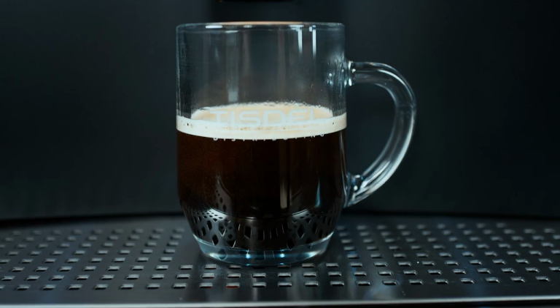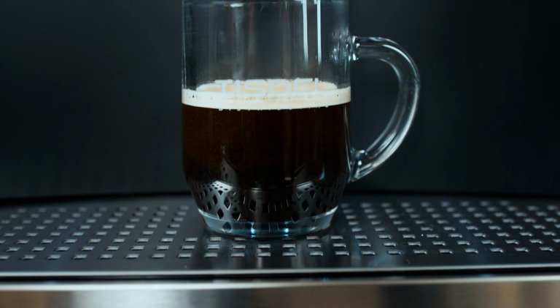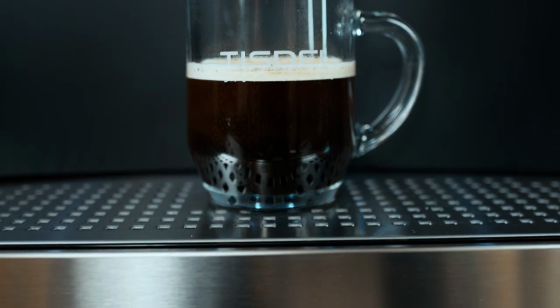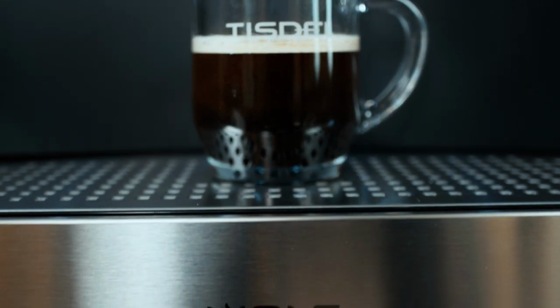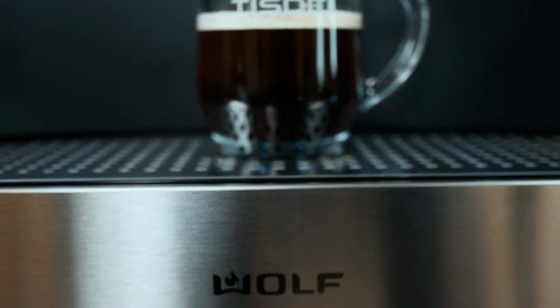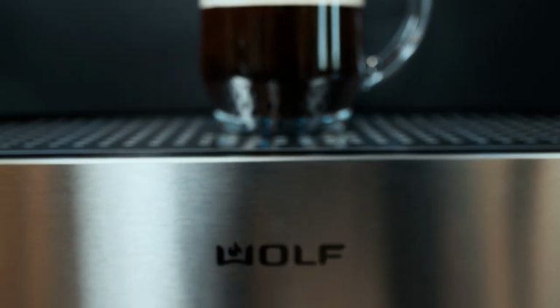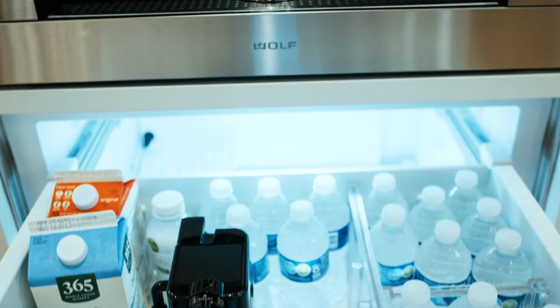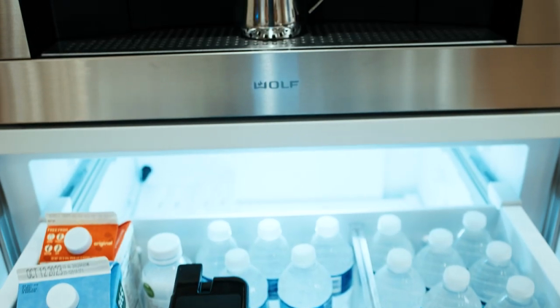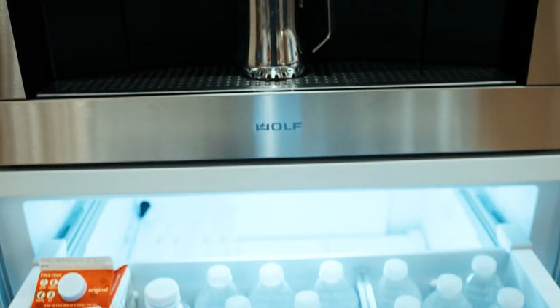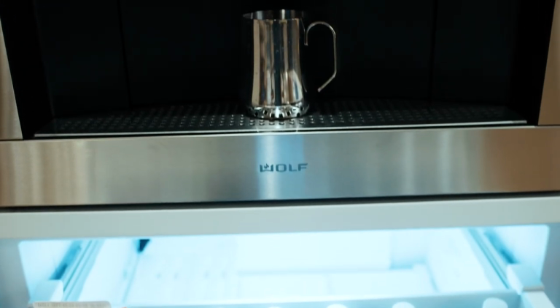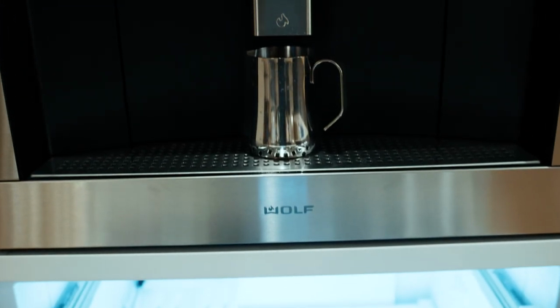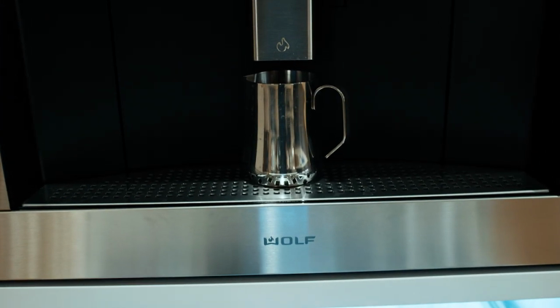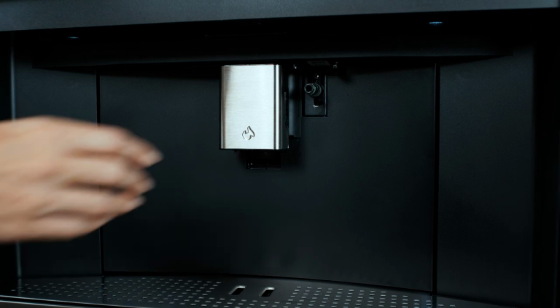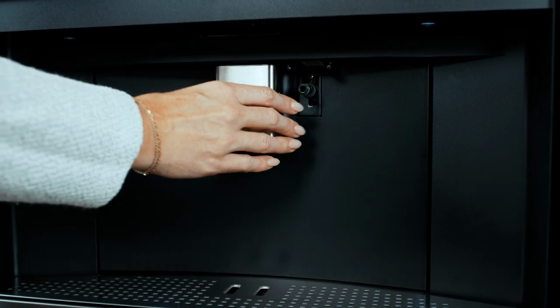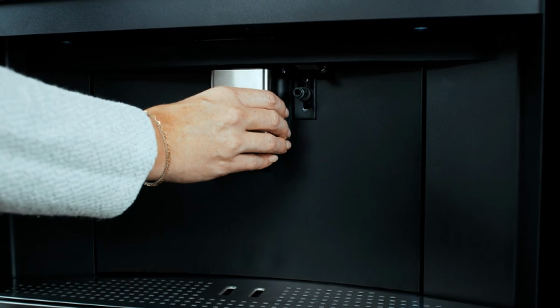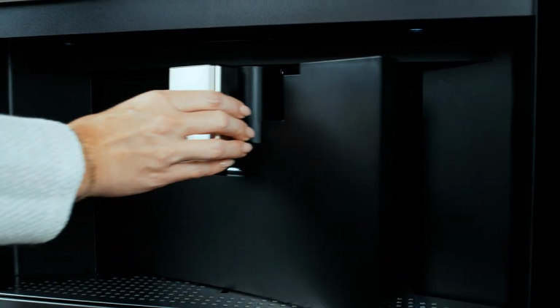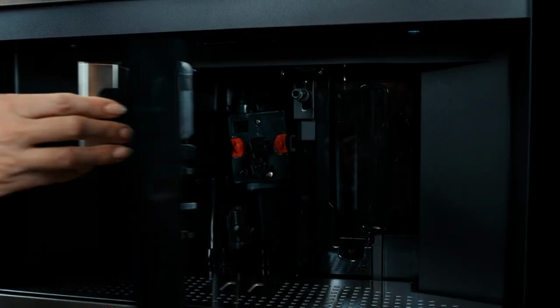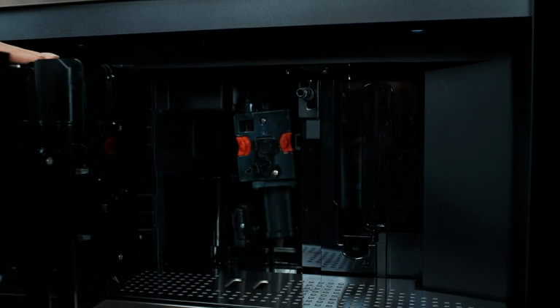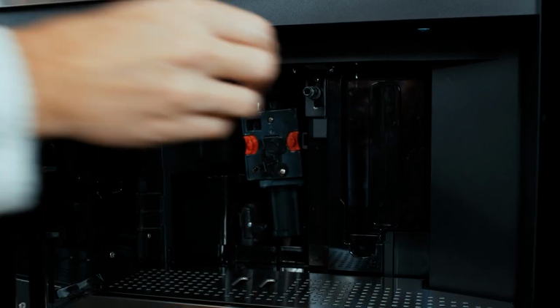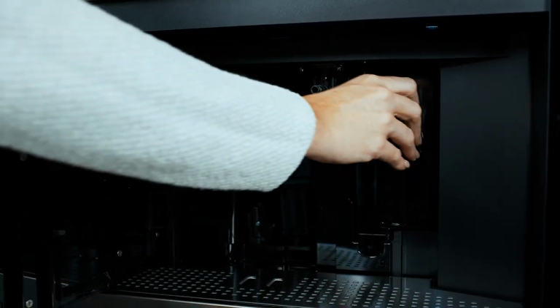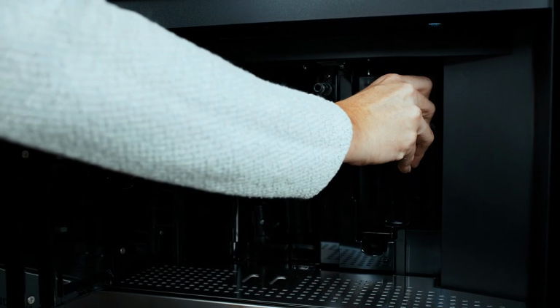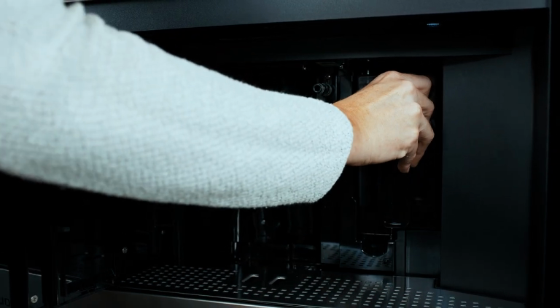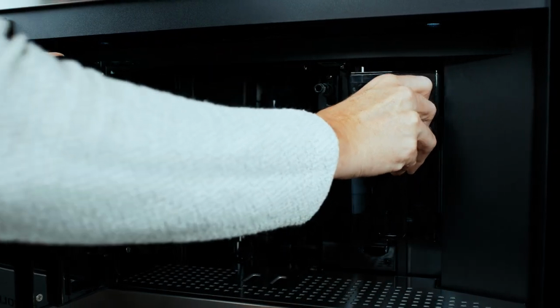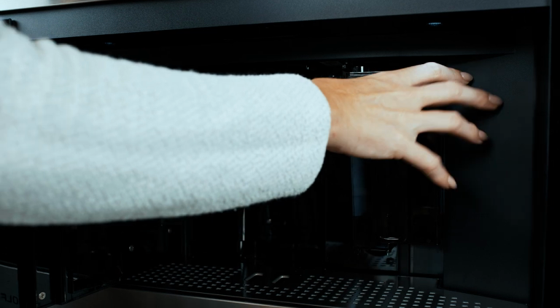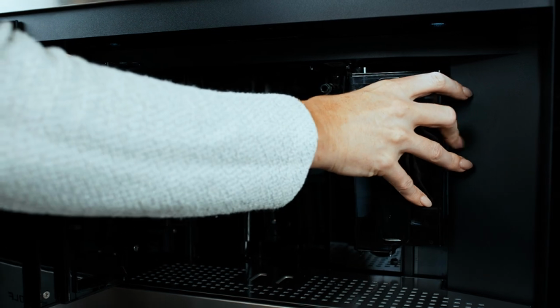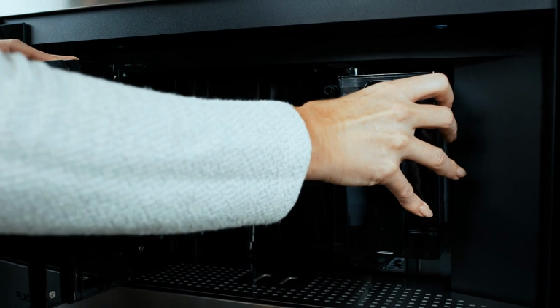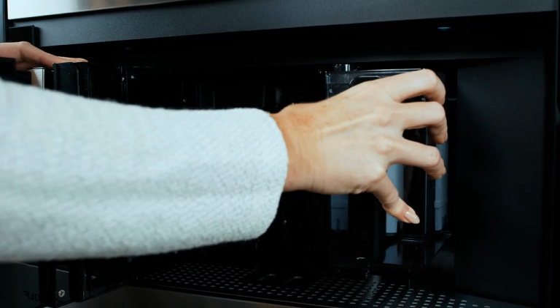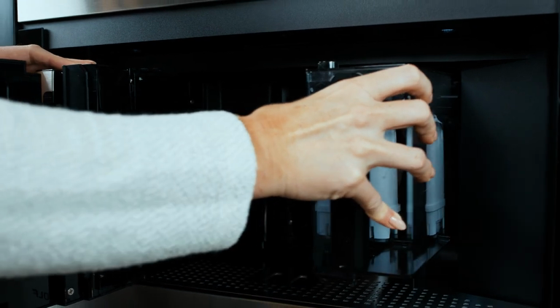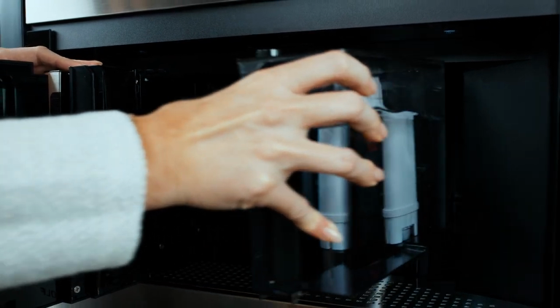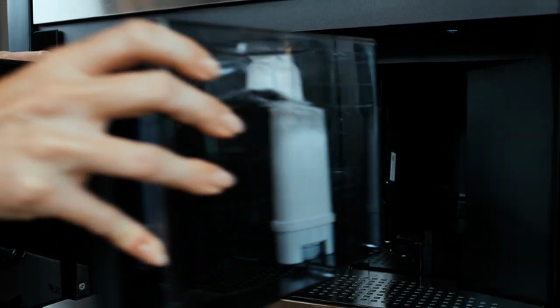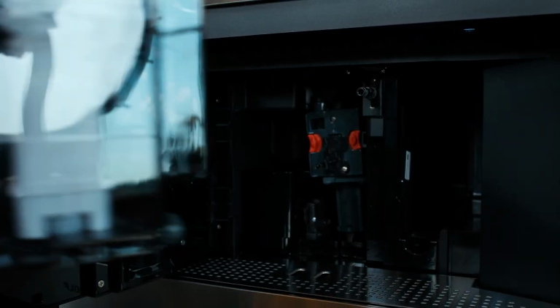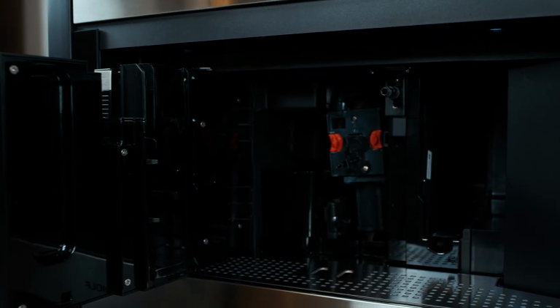Without the need for plumbing, the Wolf Coffee Maker can be installed anywhere that you need it, whether it be your kitchen, closet, or even bathroom. The large, easily accessible water reservoir holds over 84 ounces of water at a time and can get you six 9 ounce cups of coffee before it needs to be refilled.